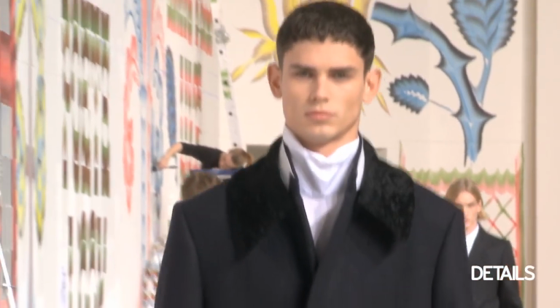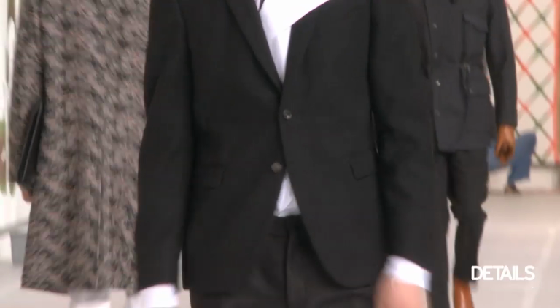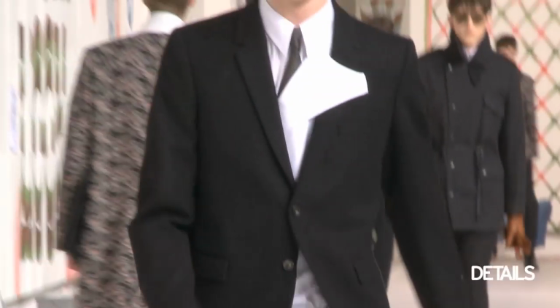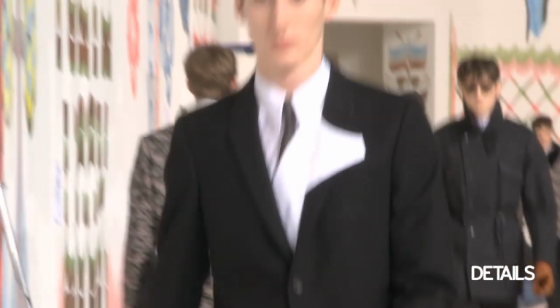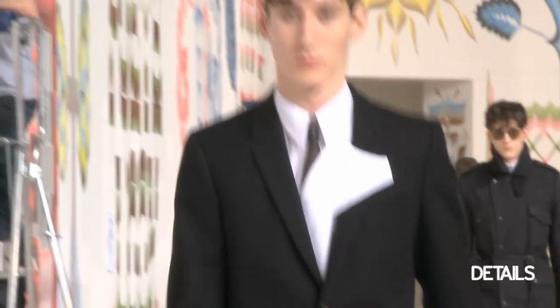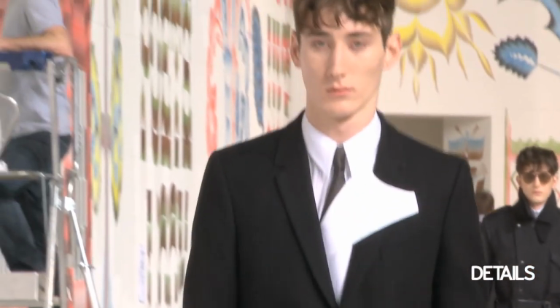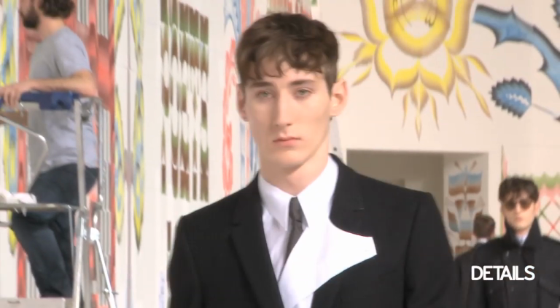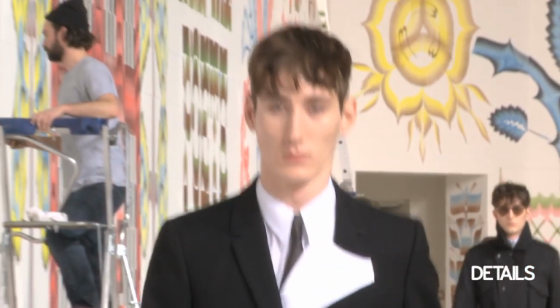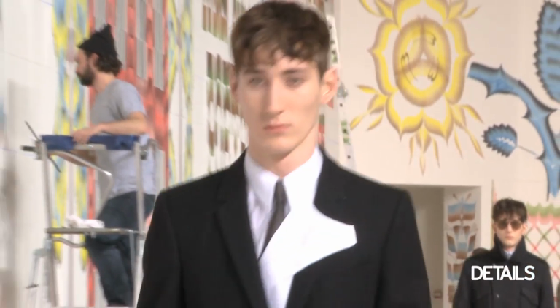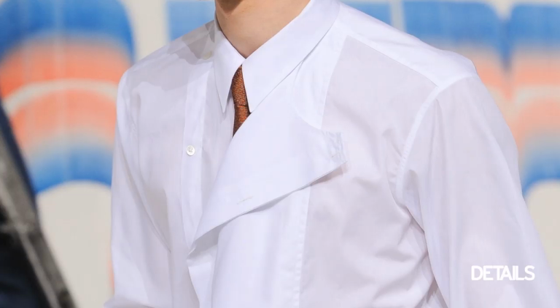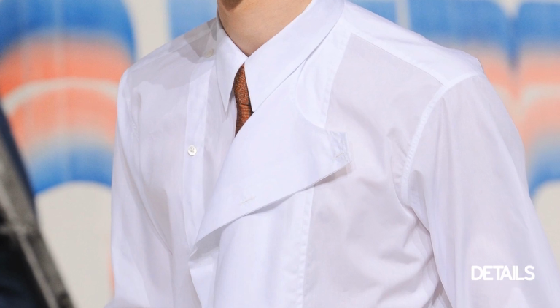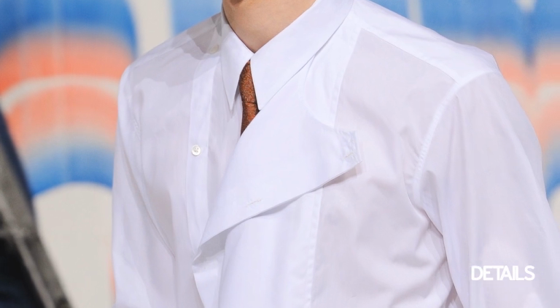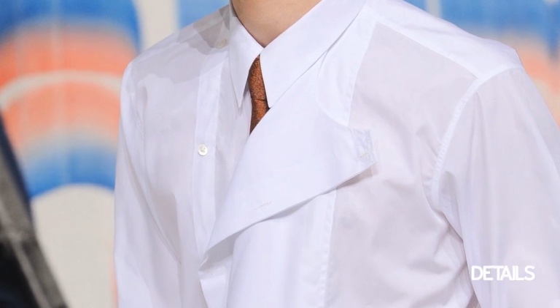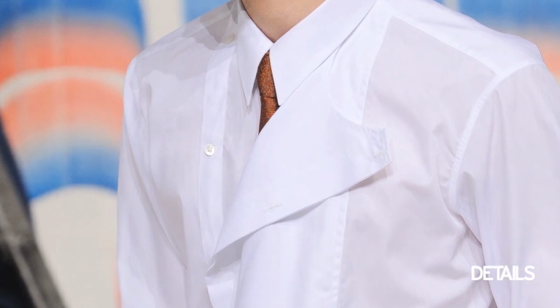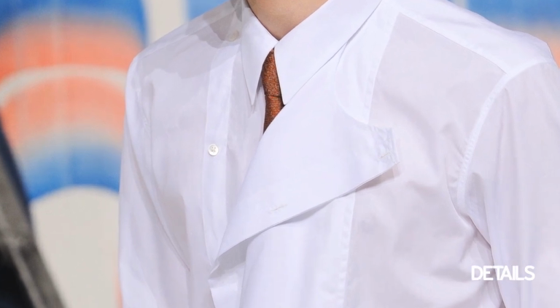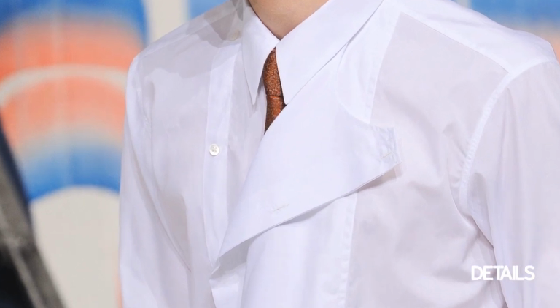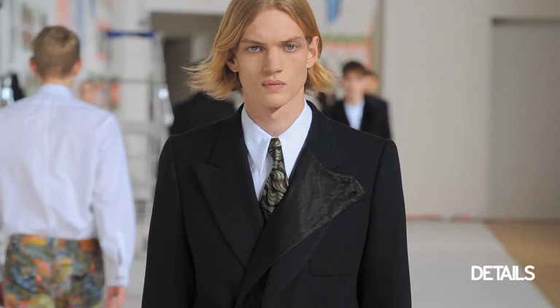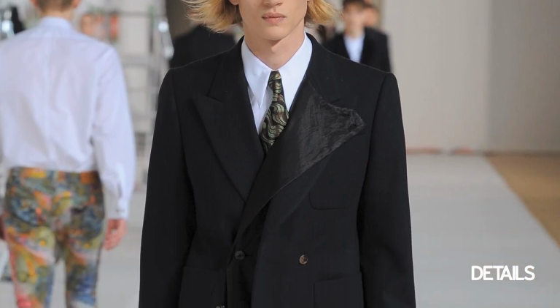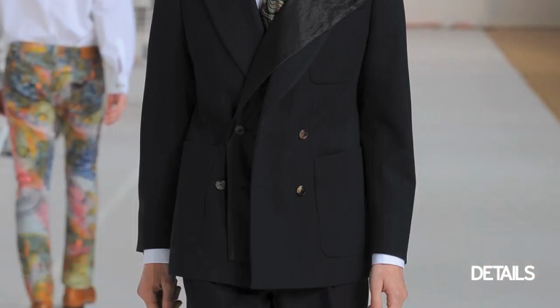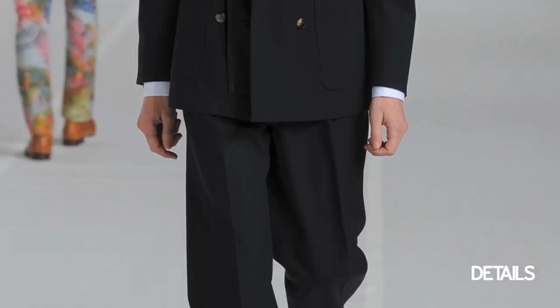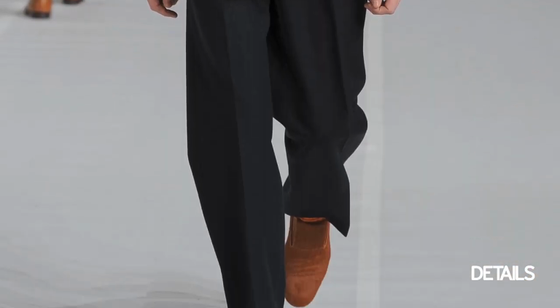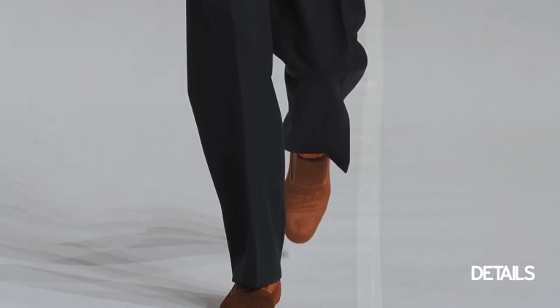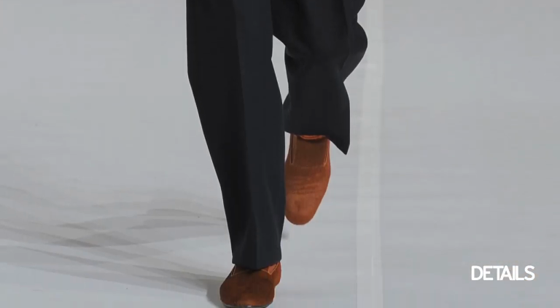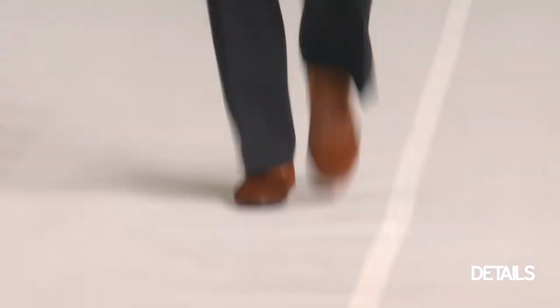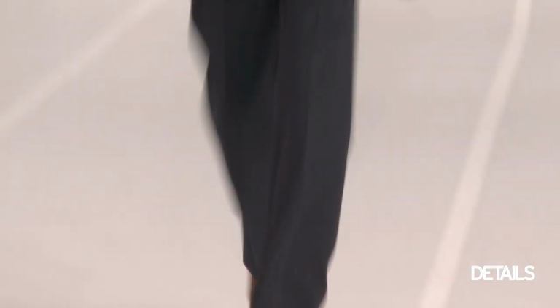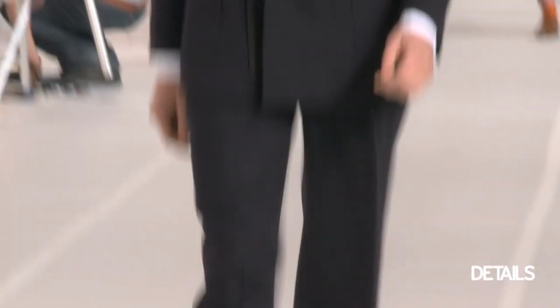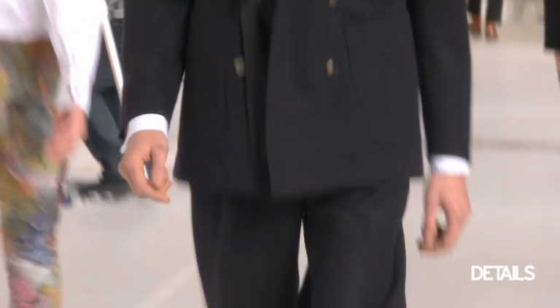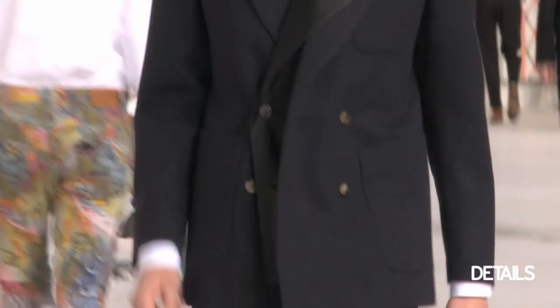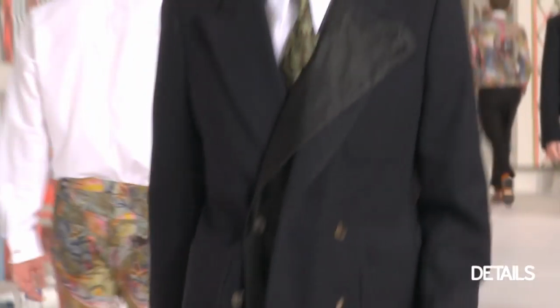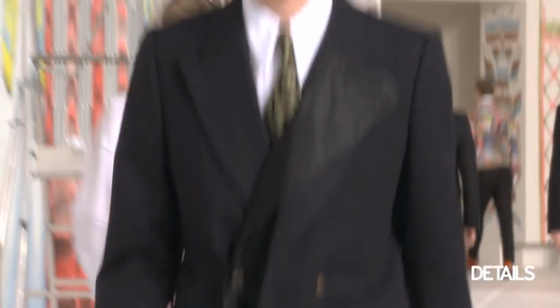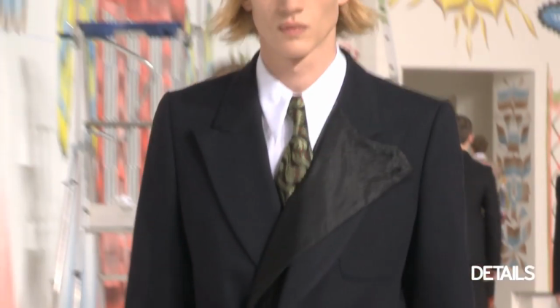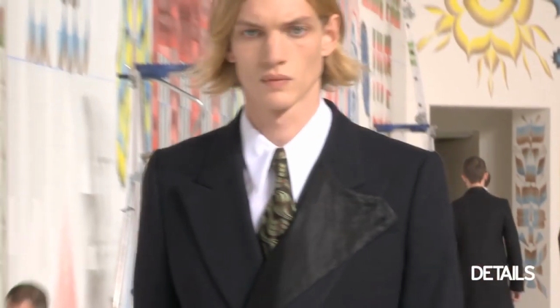There was this amazing shirting detail that had a cutaway bib that buttoned on itself. He paired this caramel-colored shoe with a darker suit, which I love — the unexpected twists.